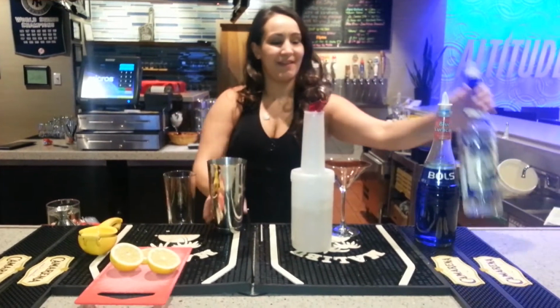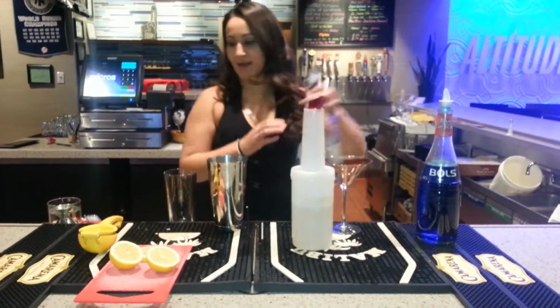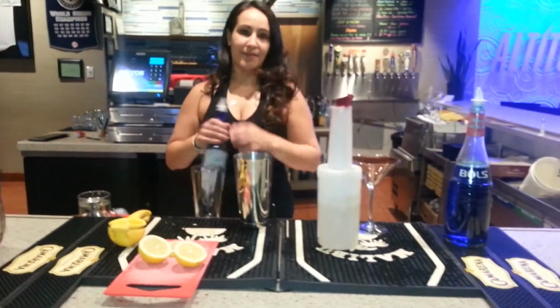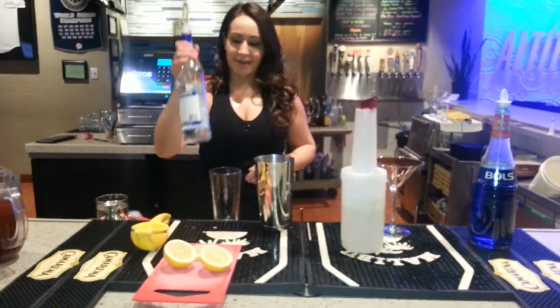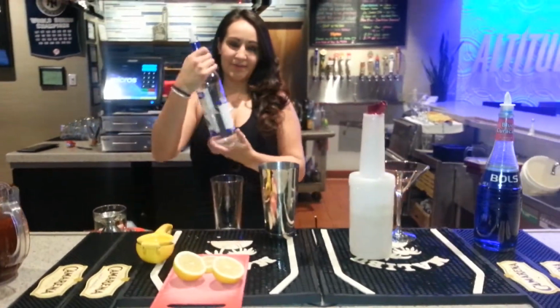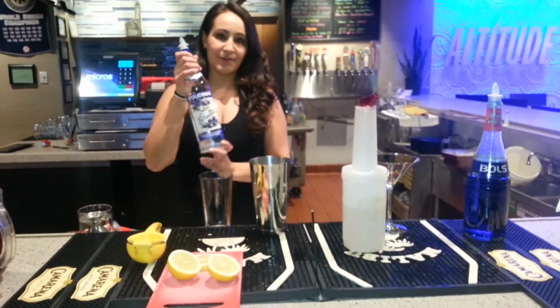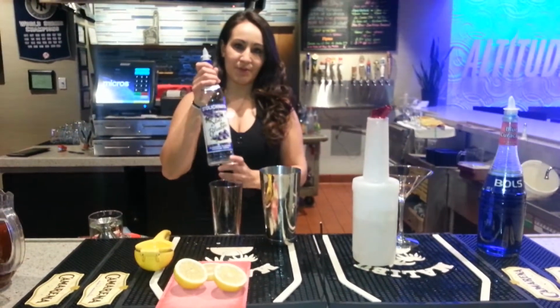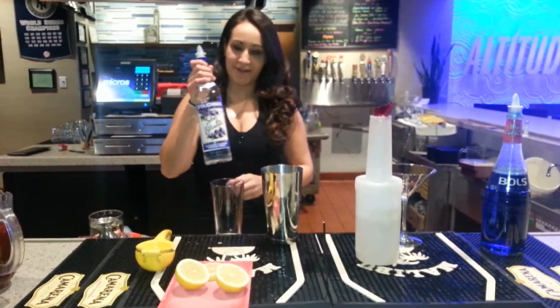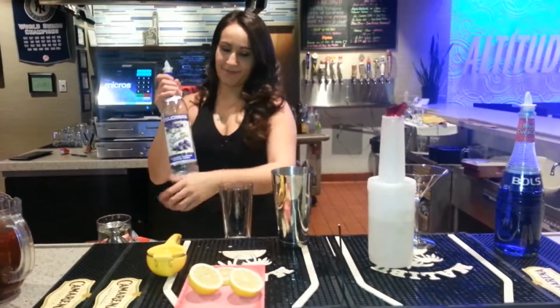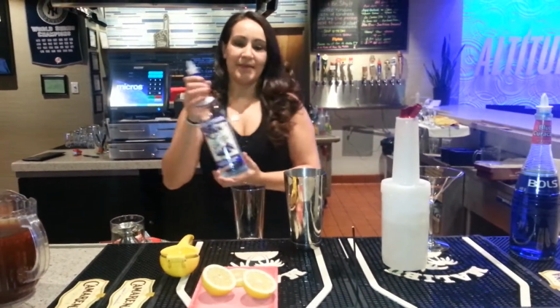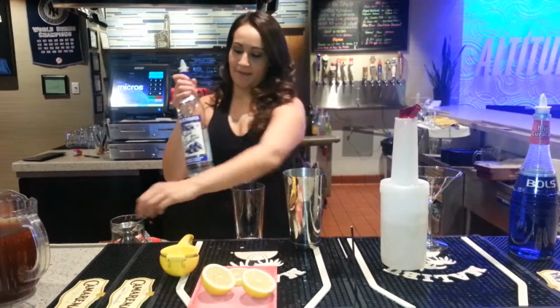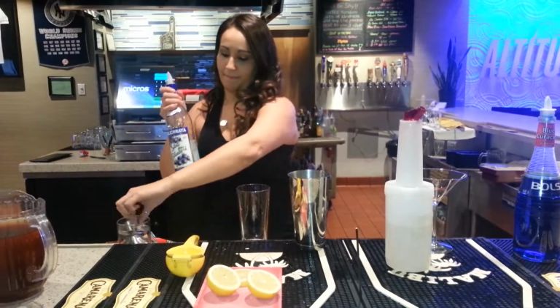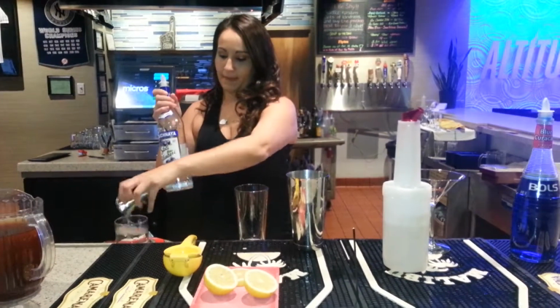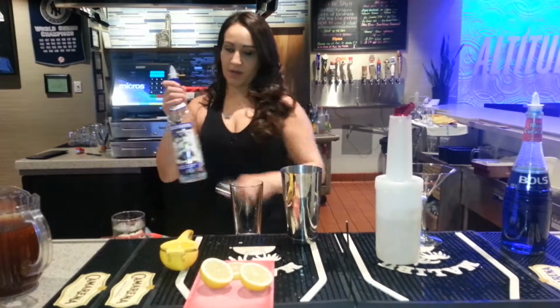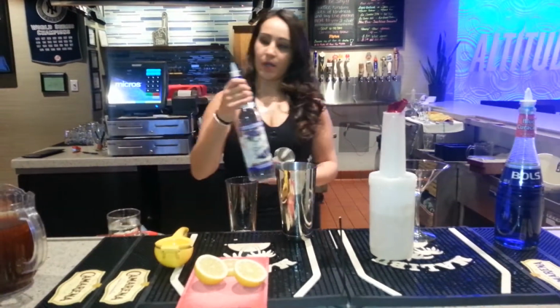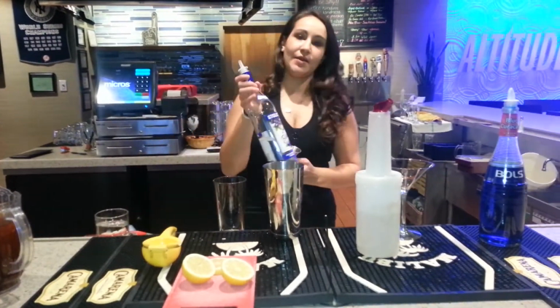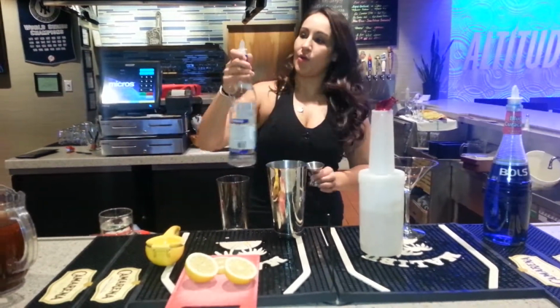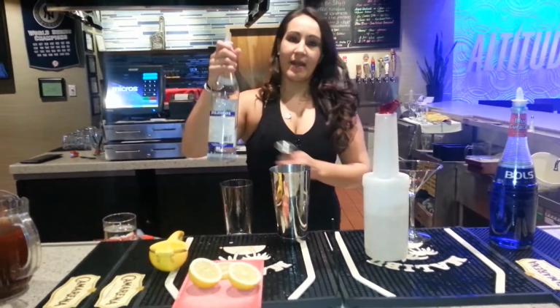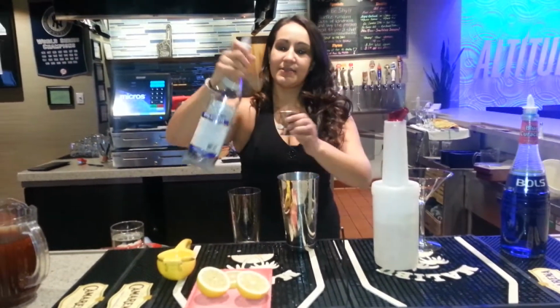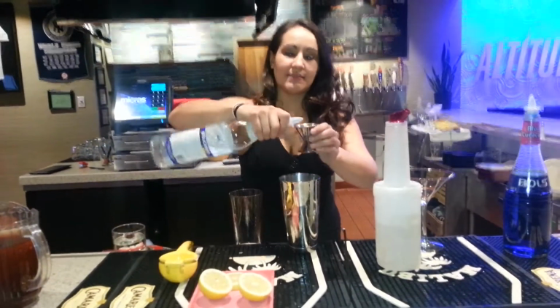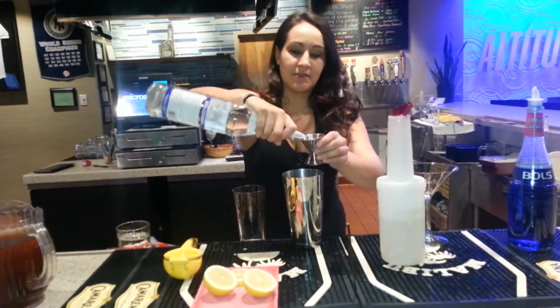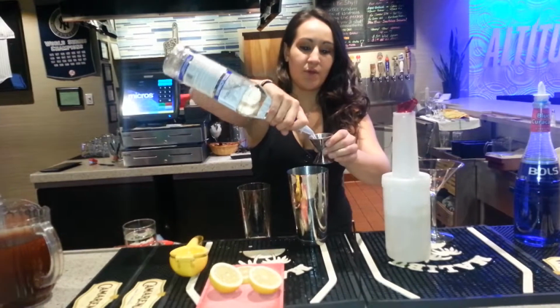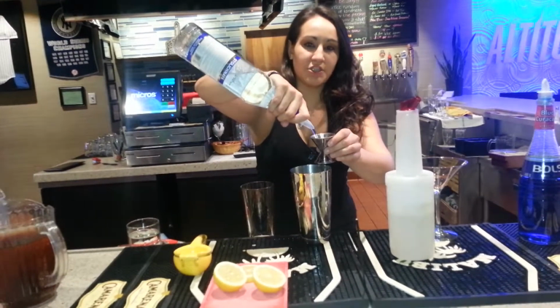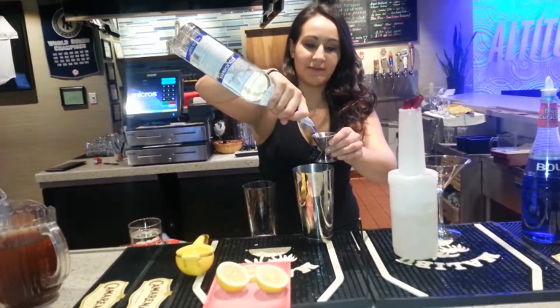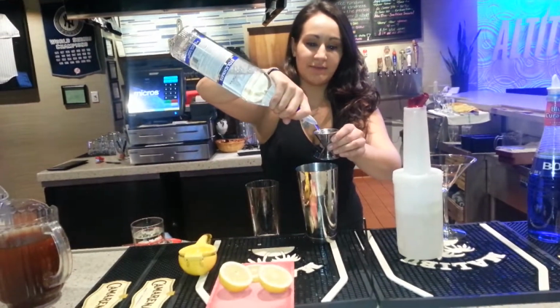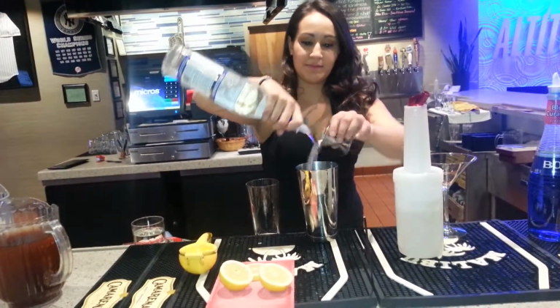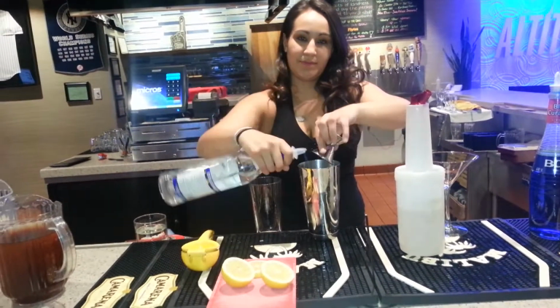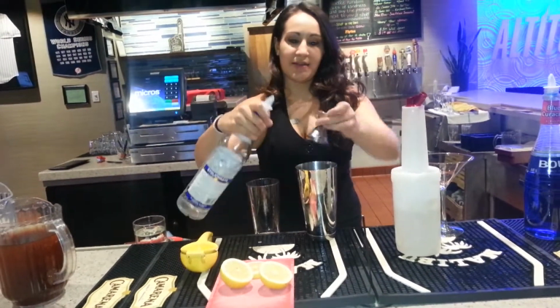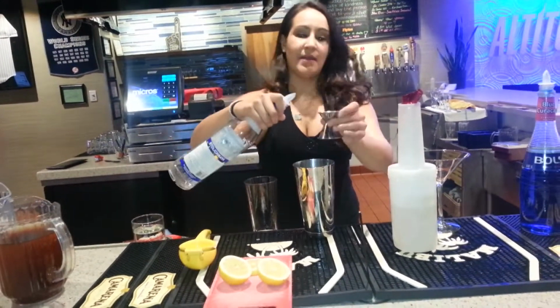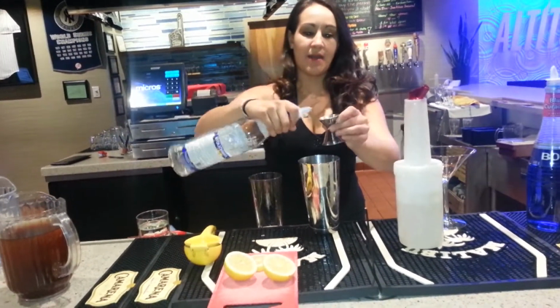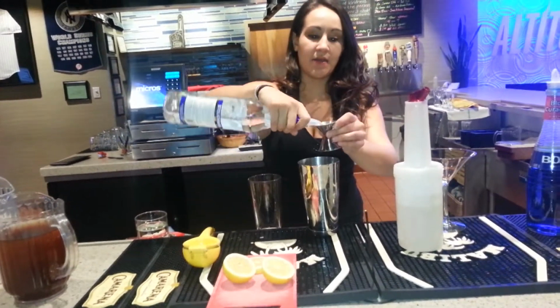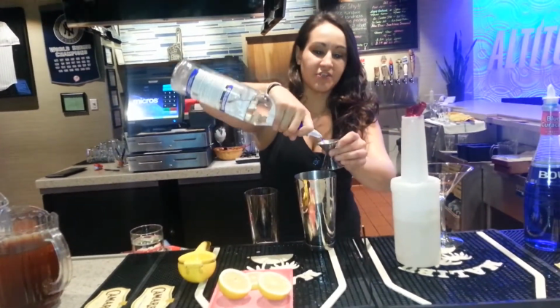Now we're going to get the vodka, the Stoli Blueberry, and we're going to pour one and a half counts of these. So one full shot, pour it in, and then another half shot.